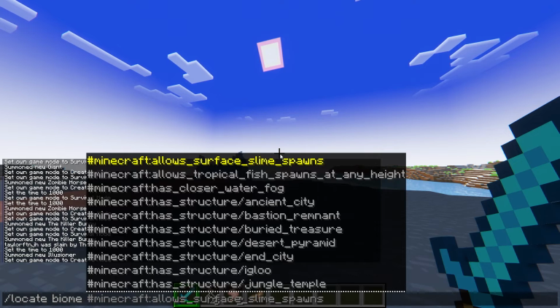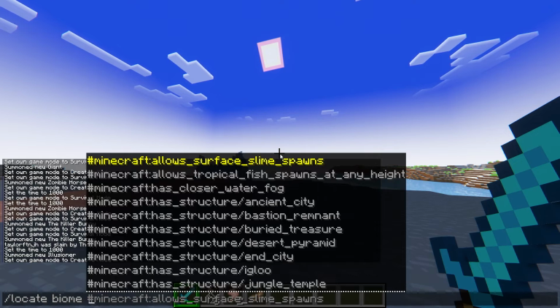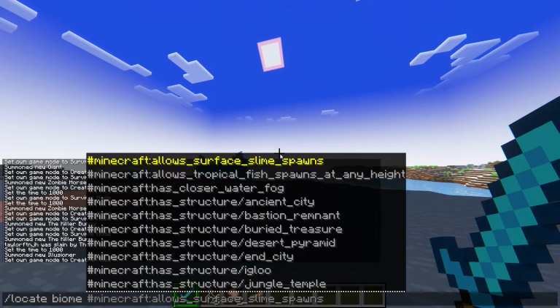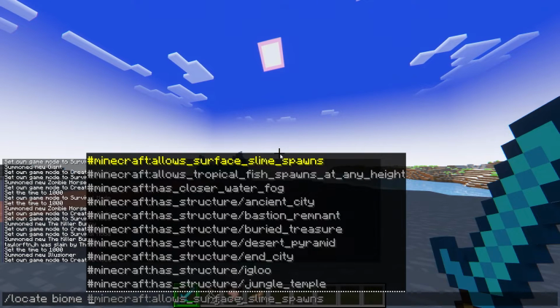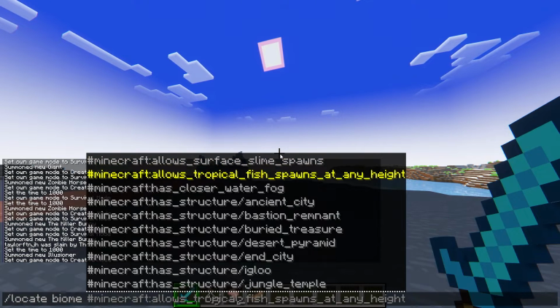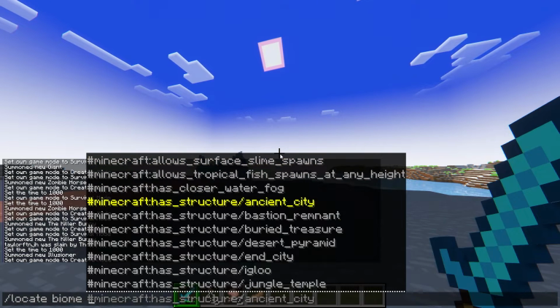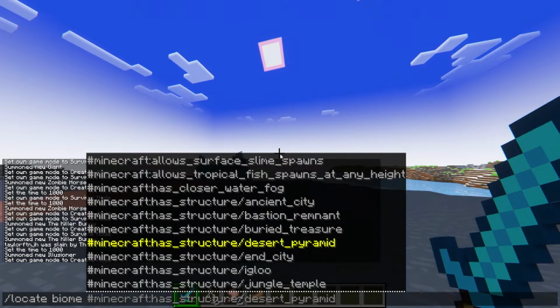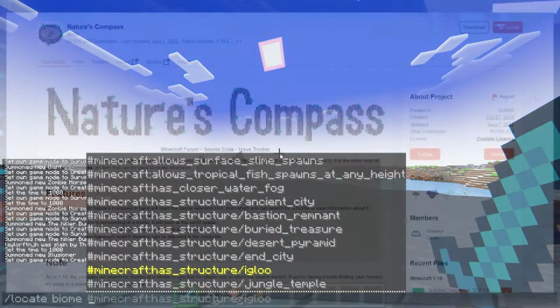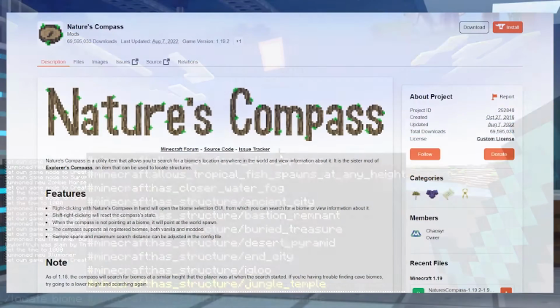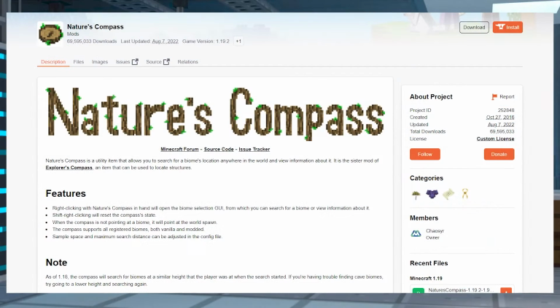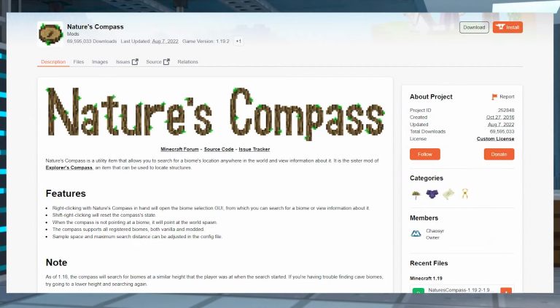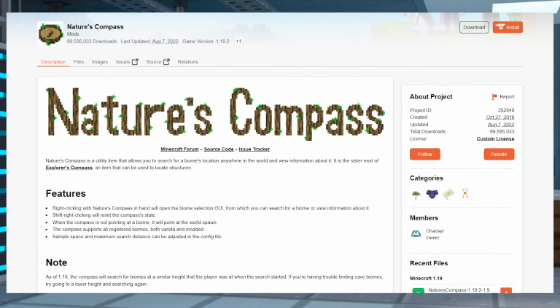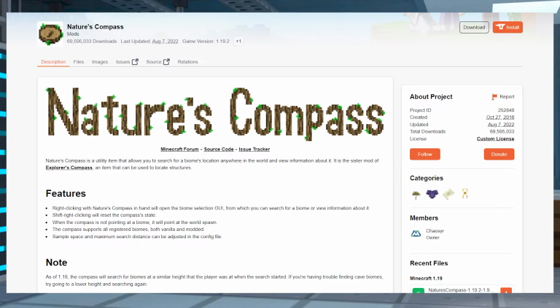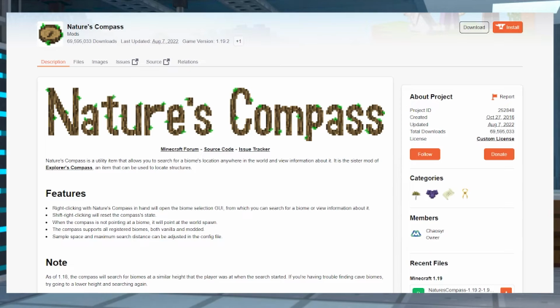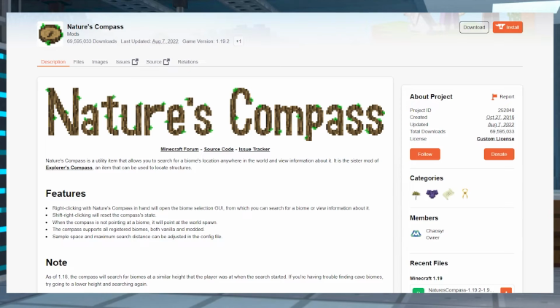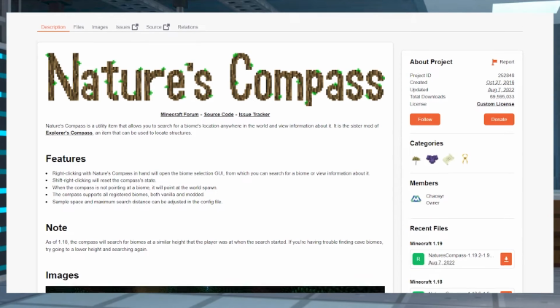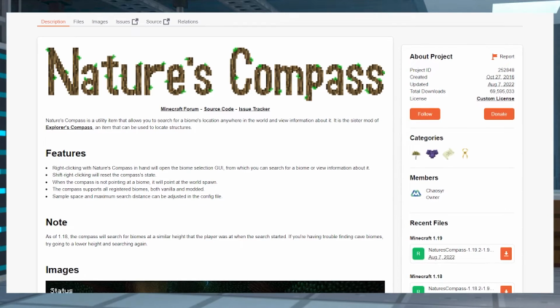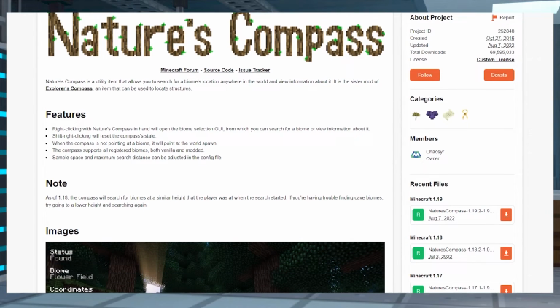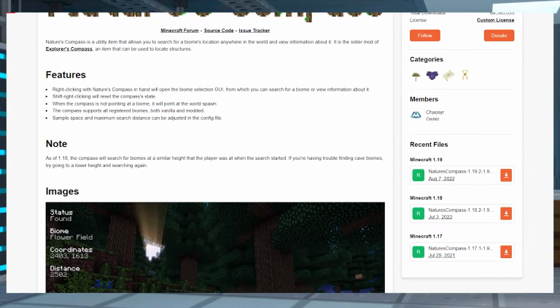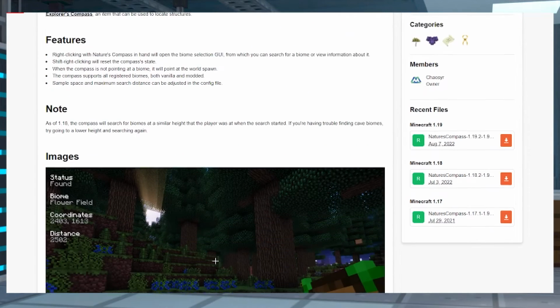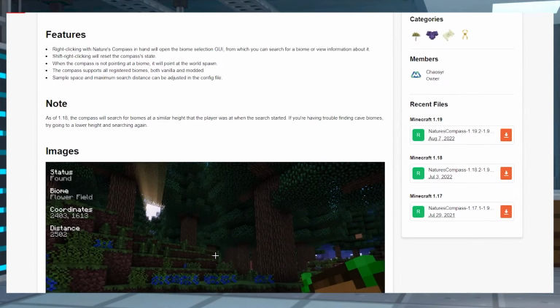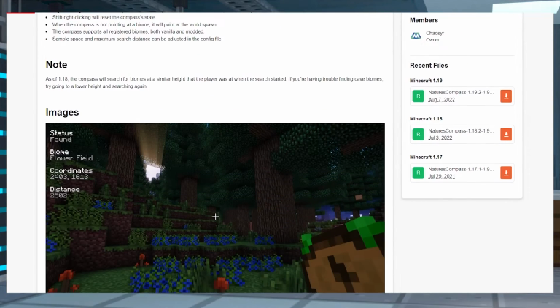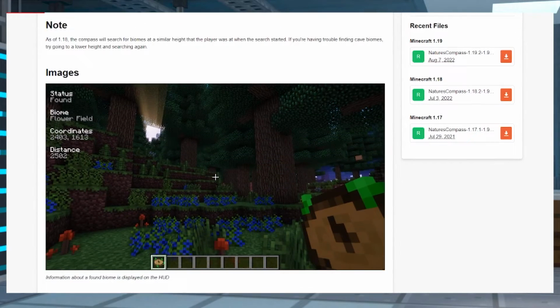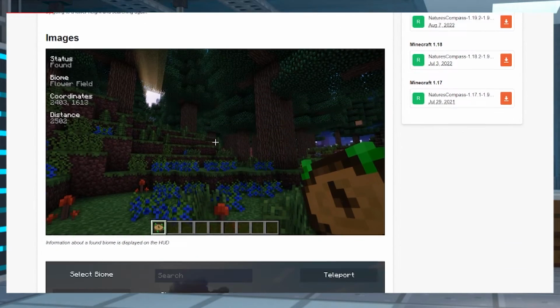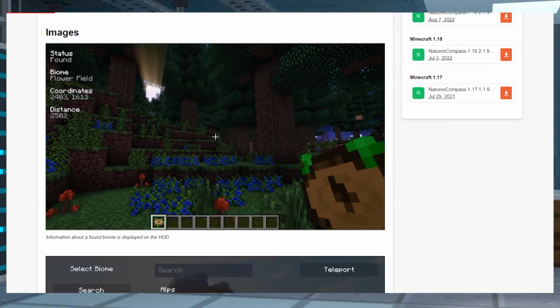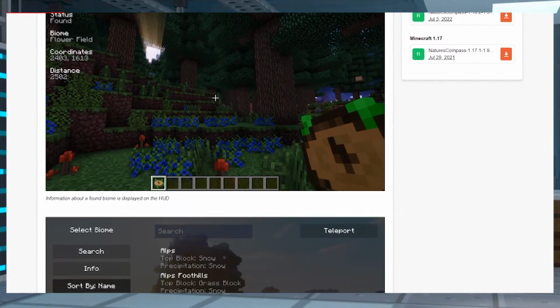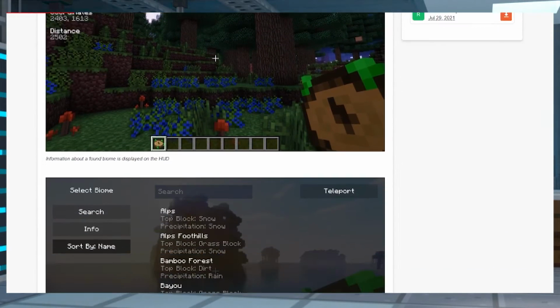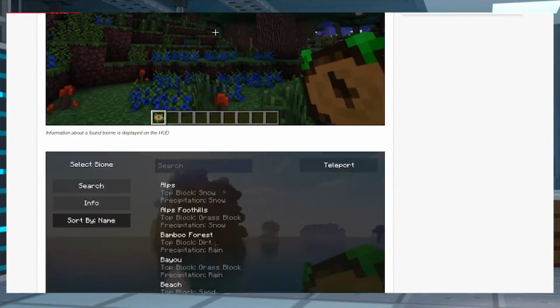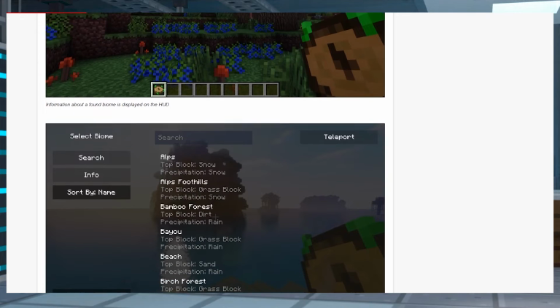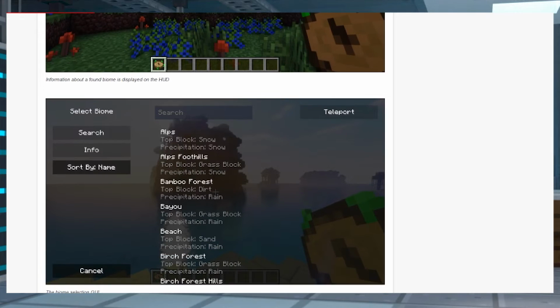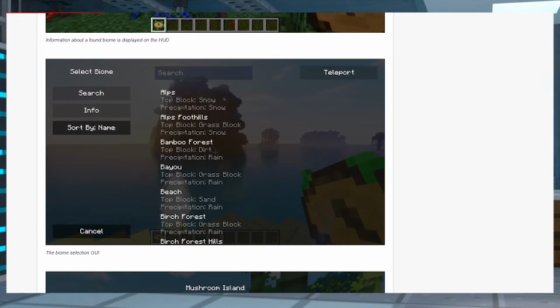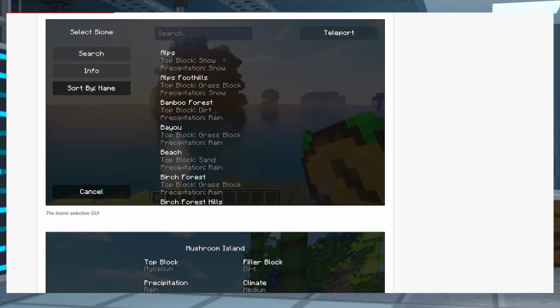This is no longer a problem thanks to Nature's Compass, a Minecraft mod that allows players to use an item to find the biome of their choice. Let's go over how to use it.